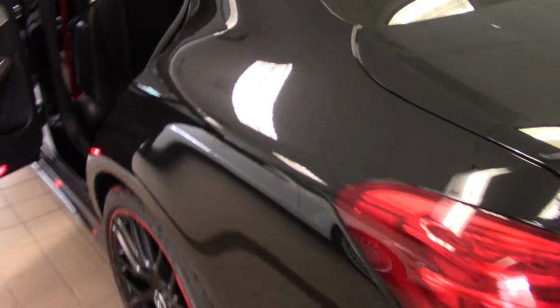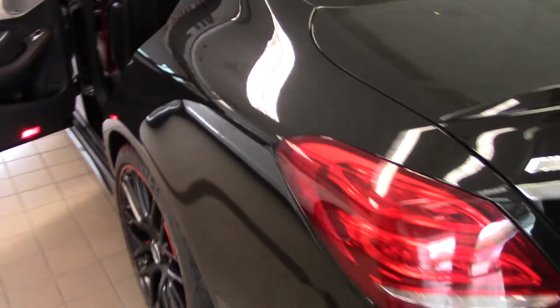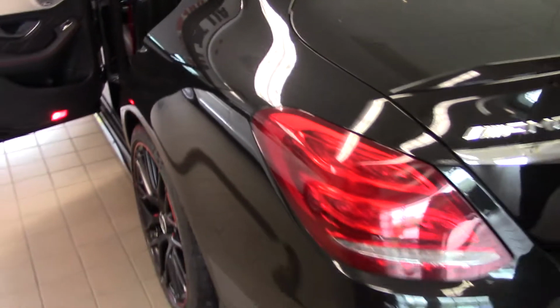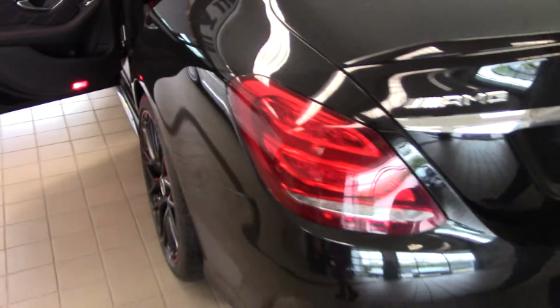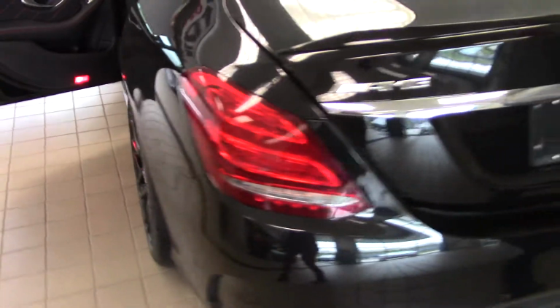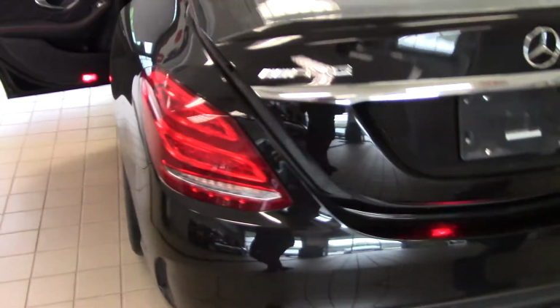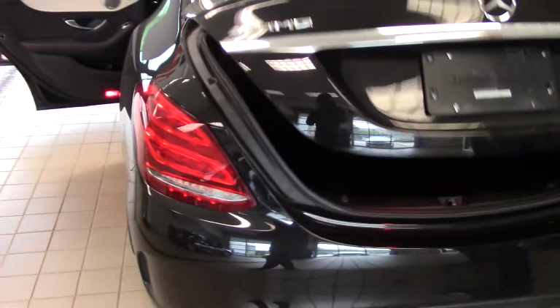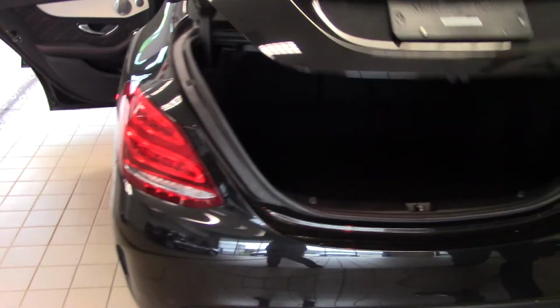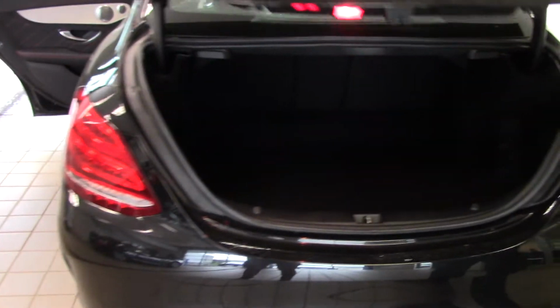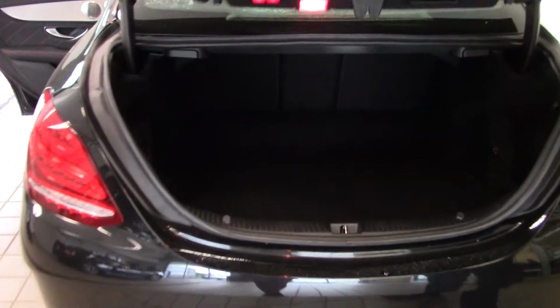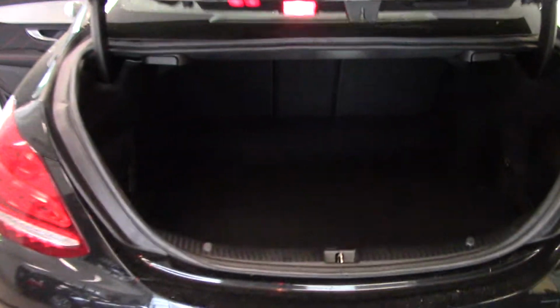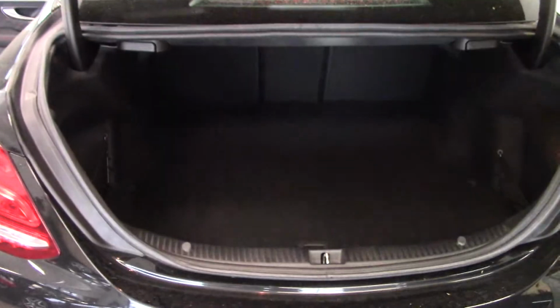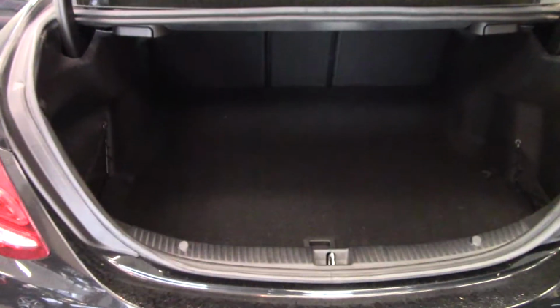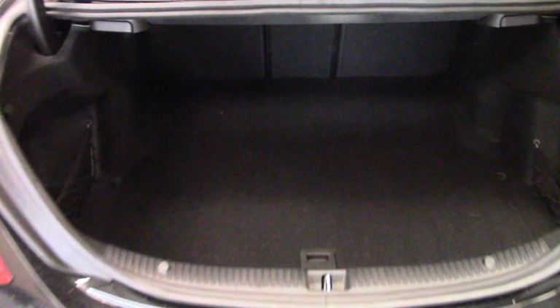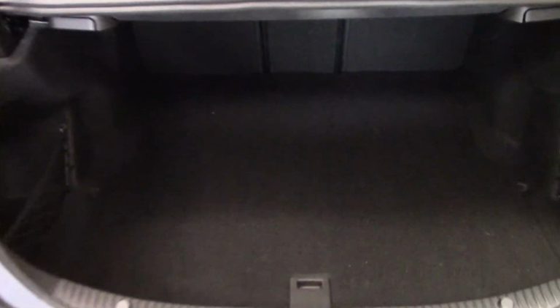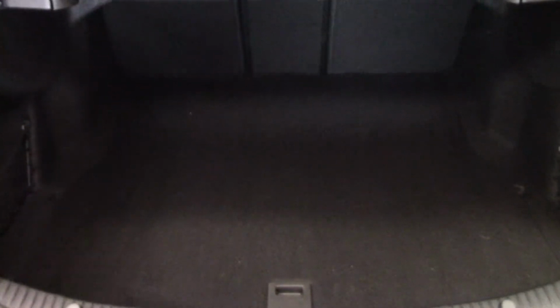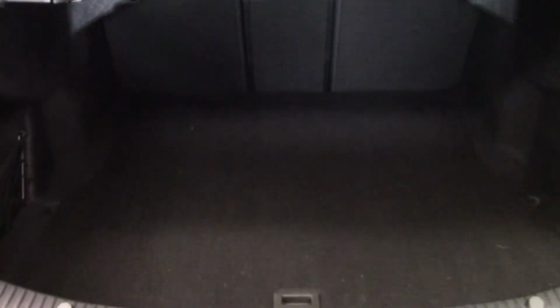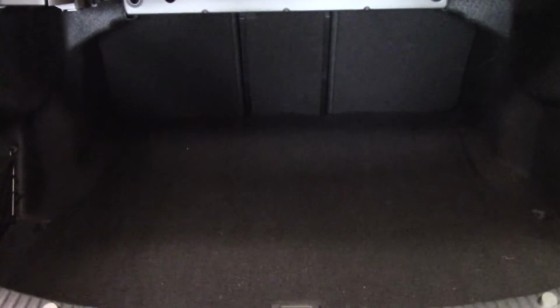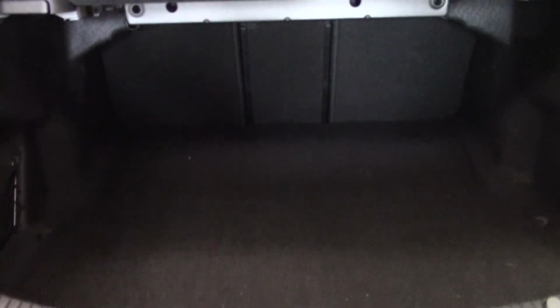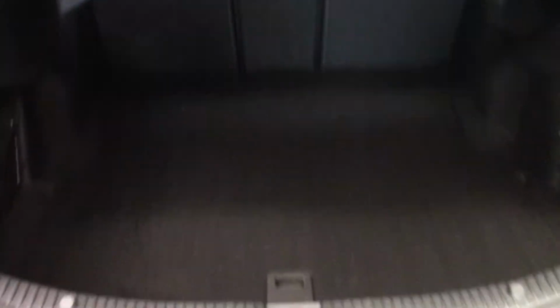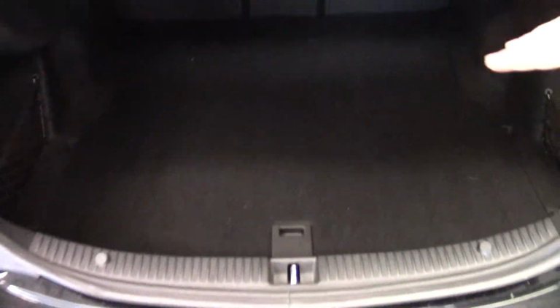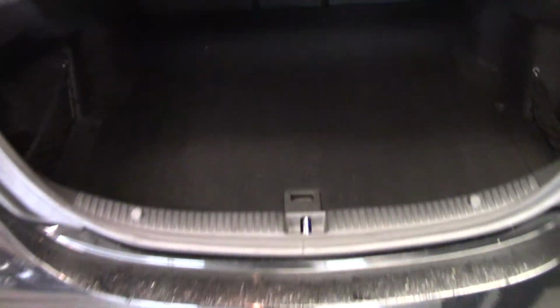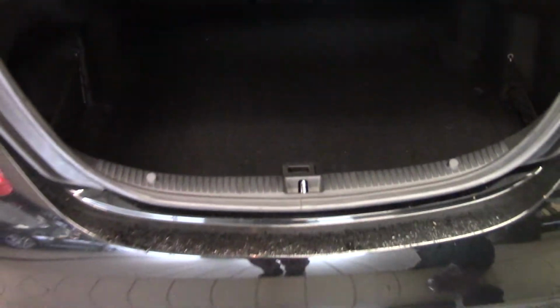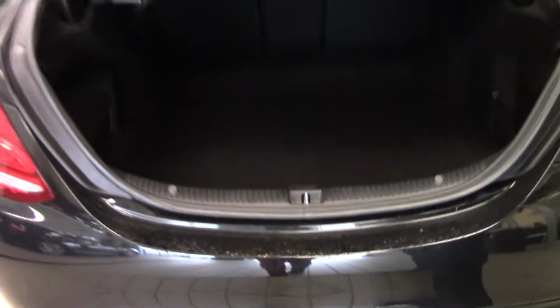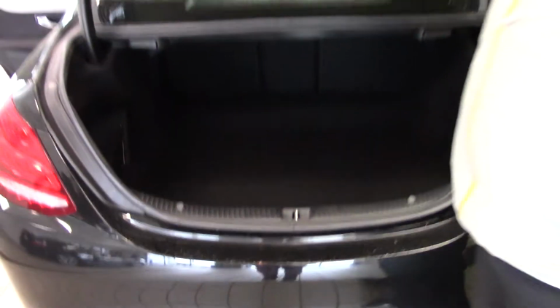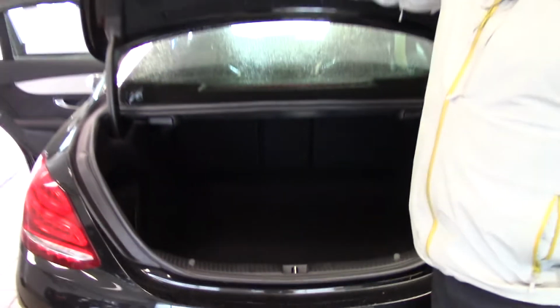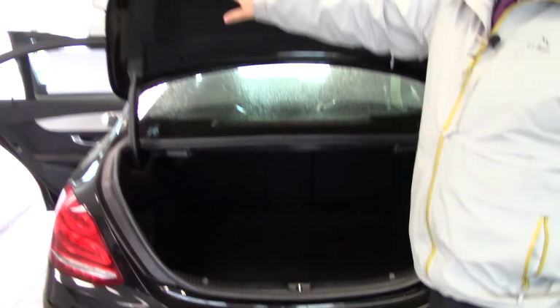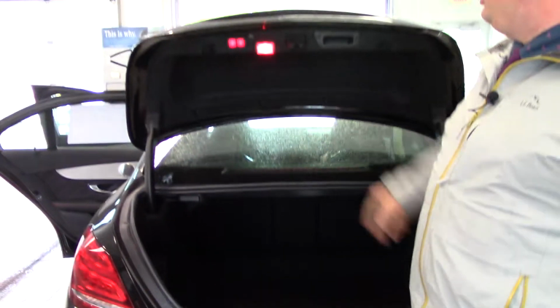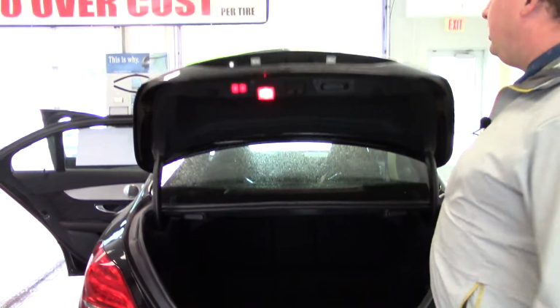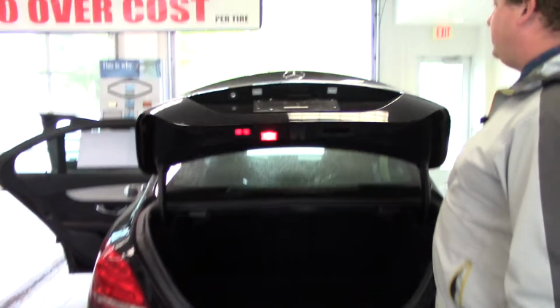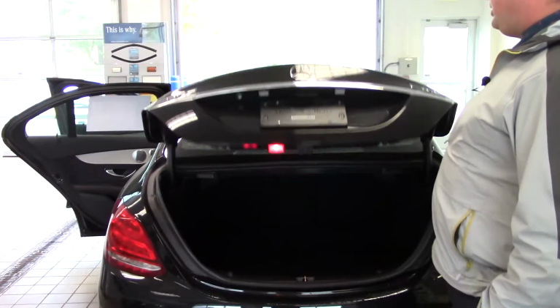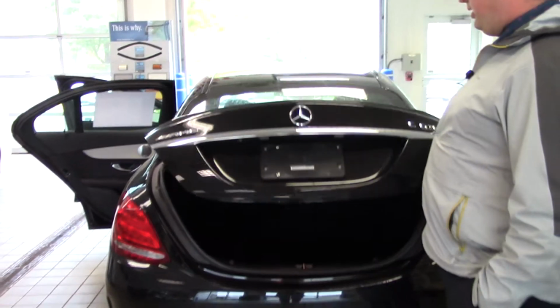Back here you've got your signature trunk — power close, lots of room. The seats also fold down; just click a button and it closes itself right up.